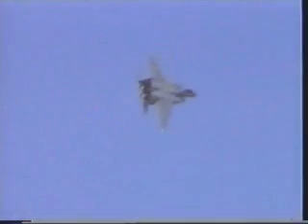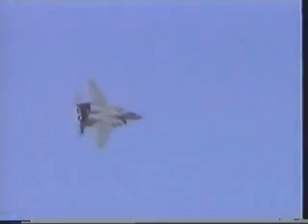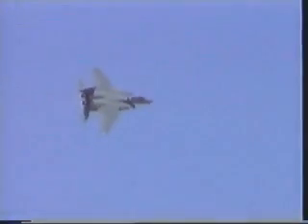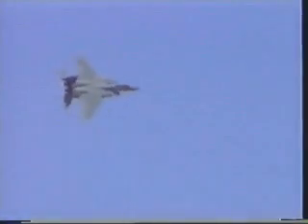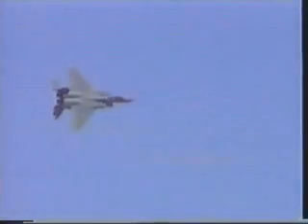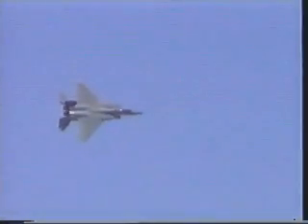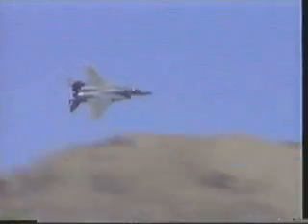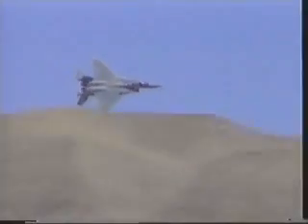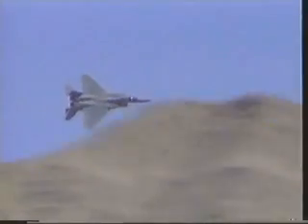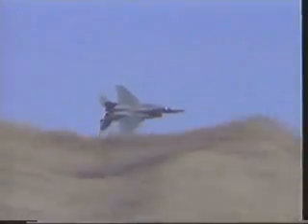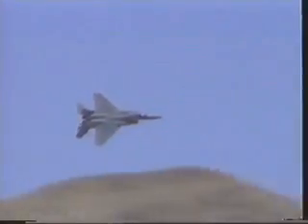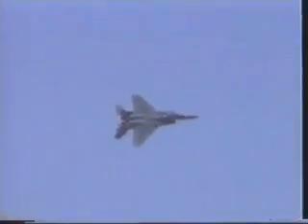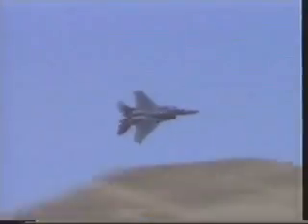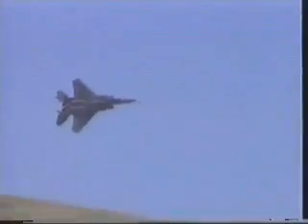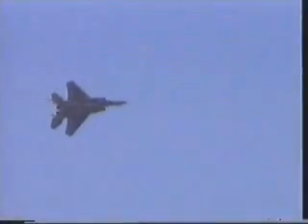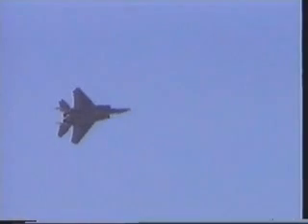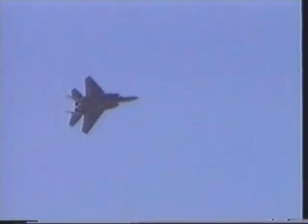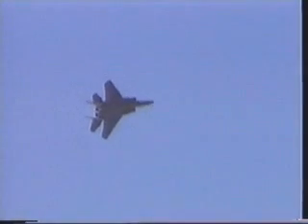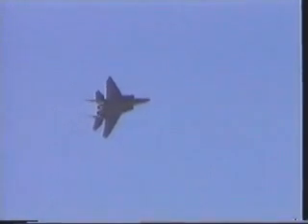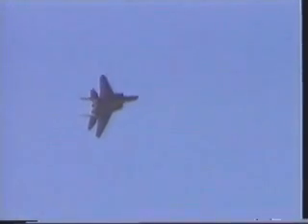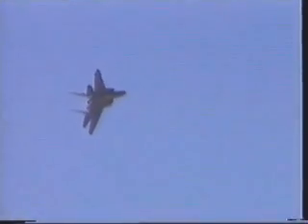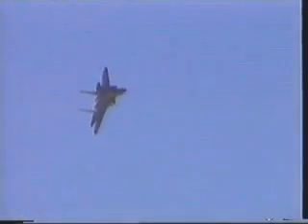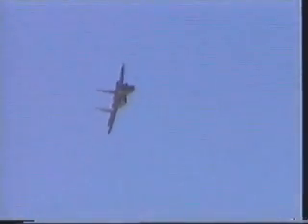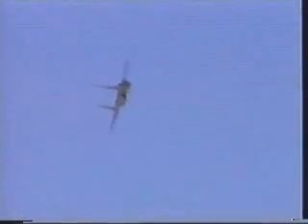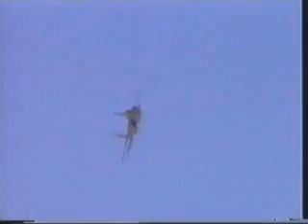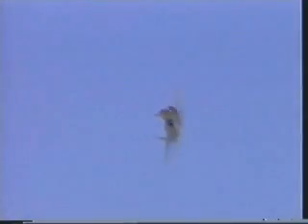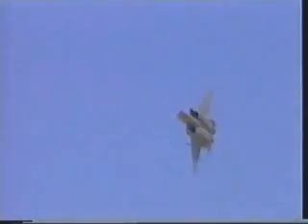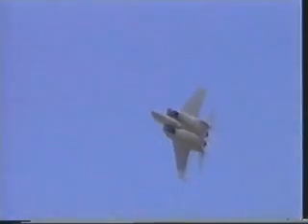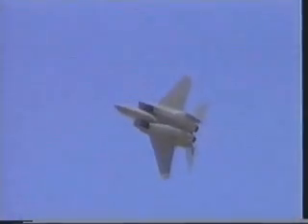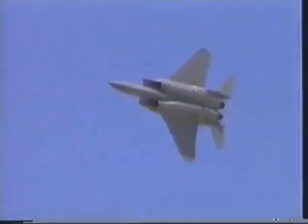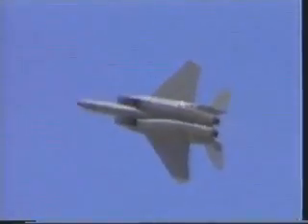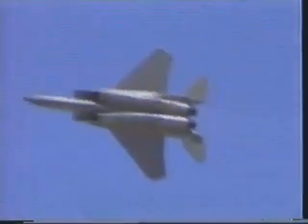With afterburners on, look at this tight turn. For an airplane that has a max speed of two and a half times the speed of sound, that is turning on a dime.